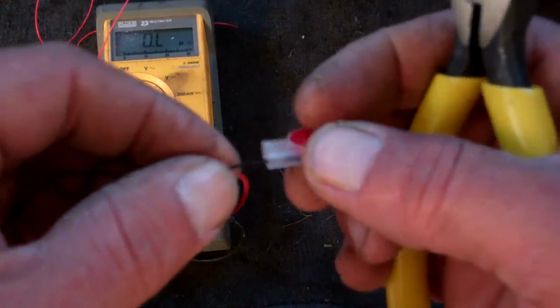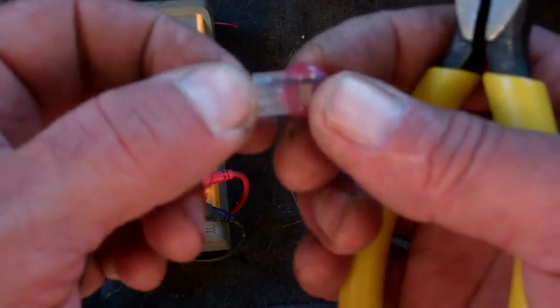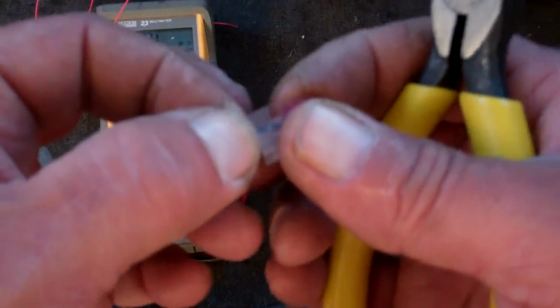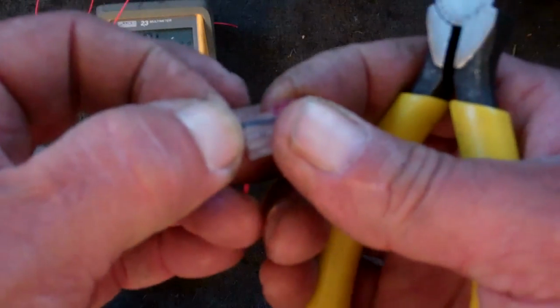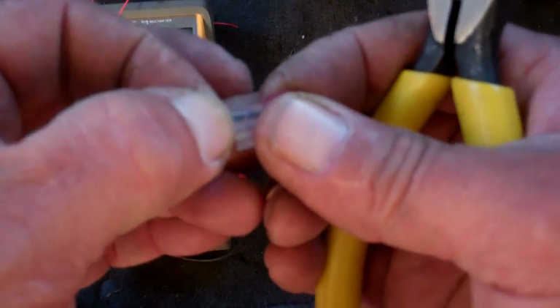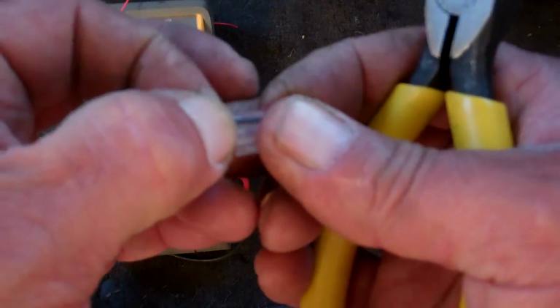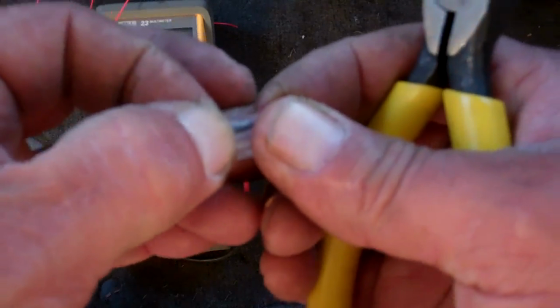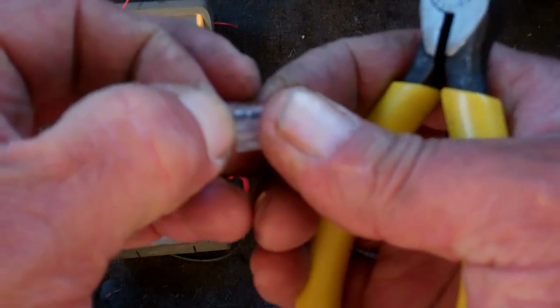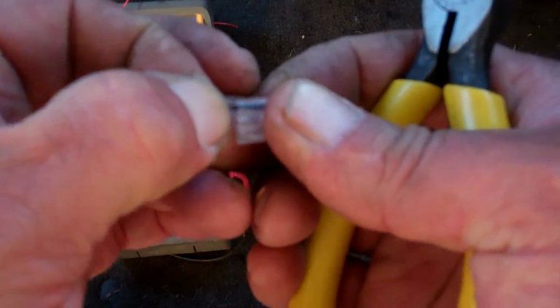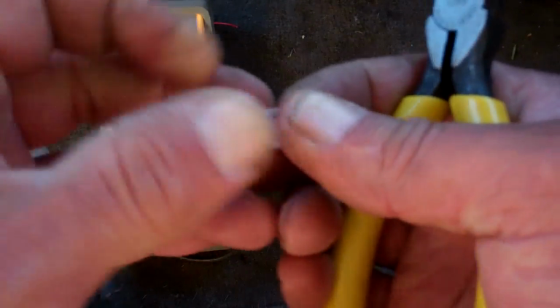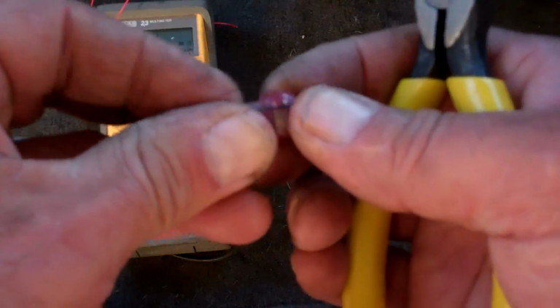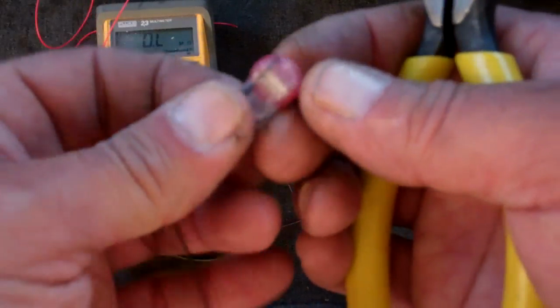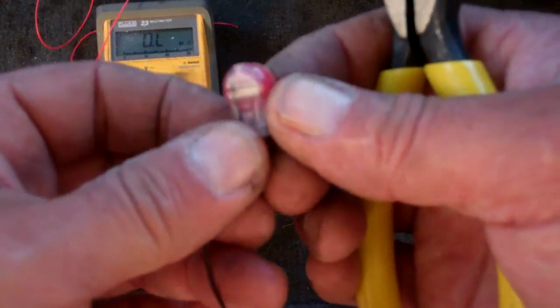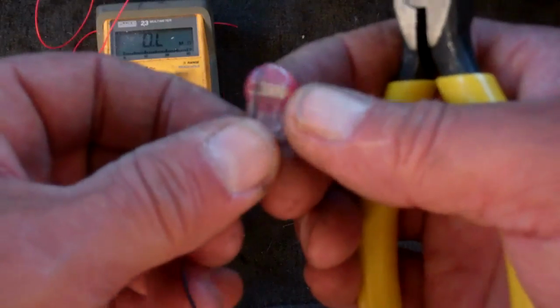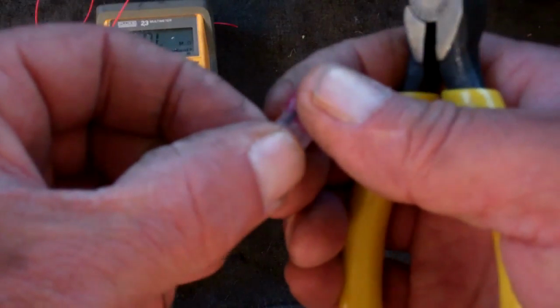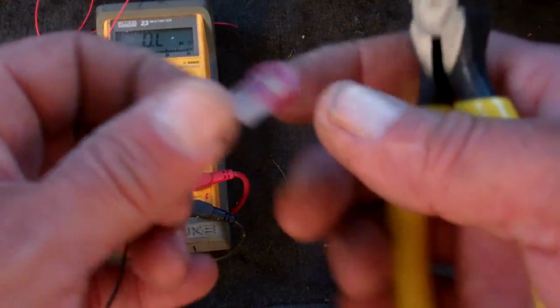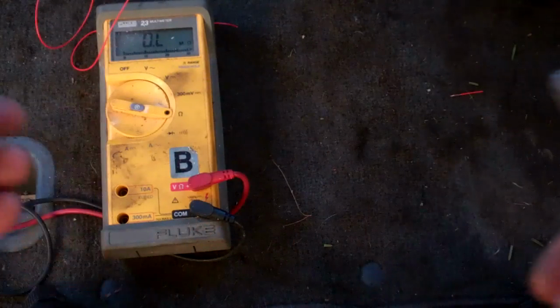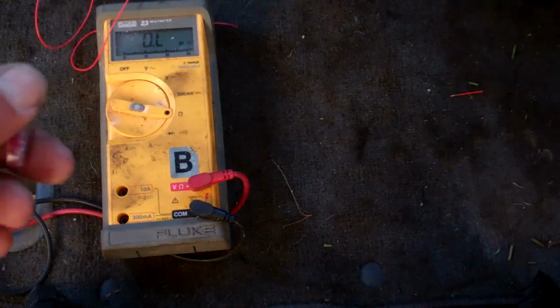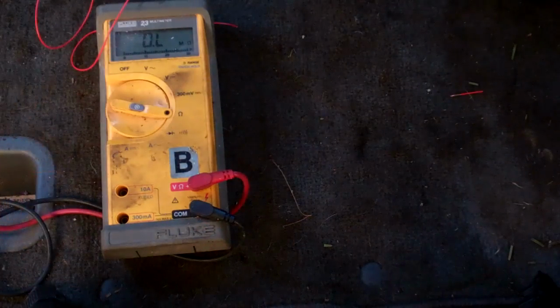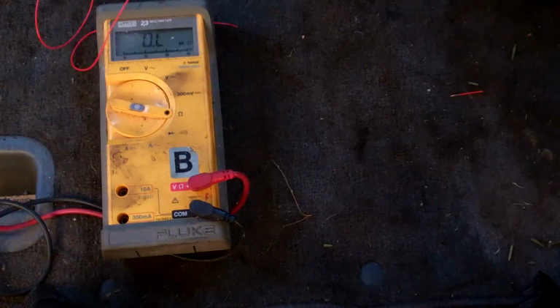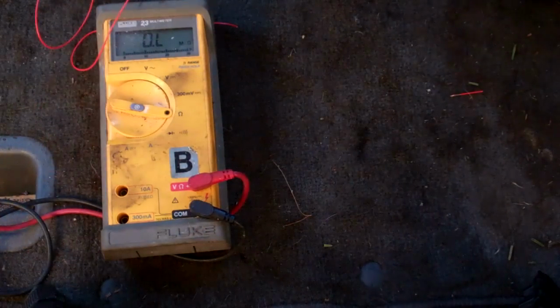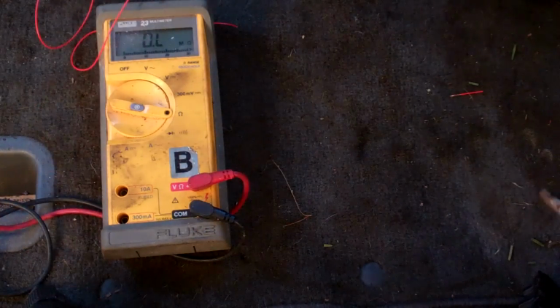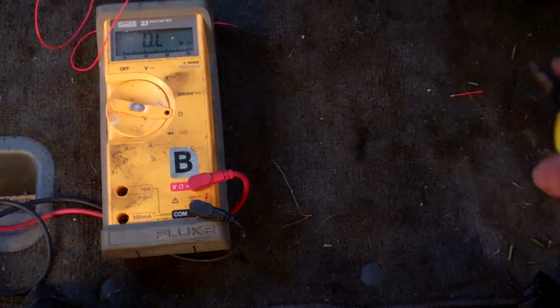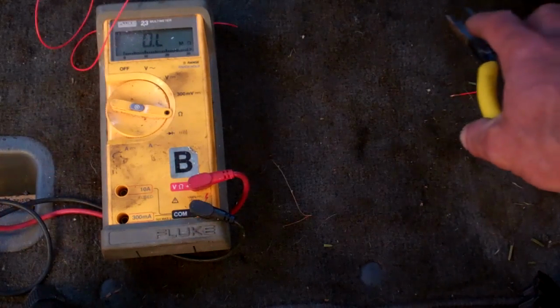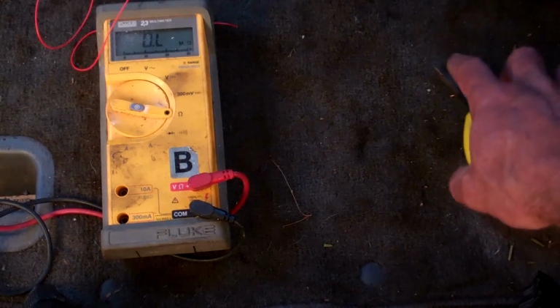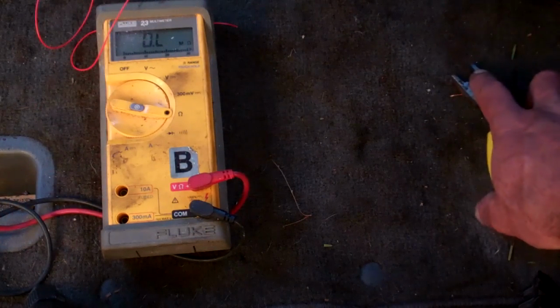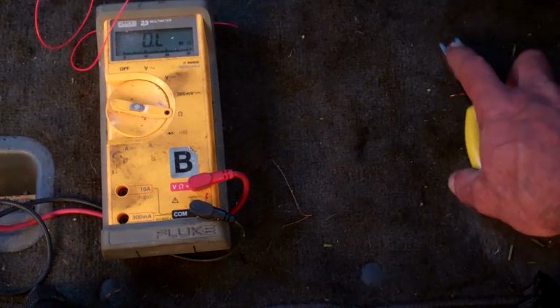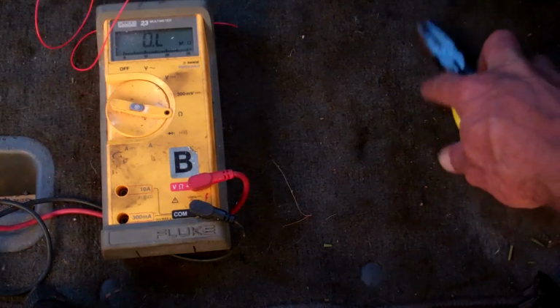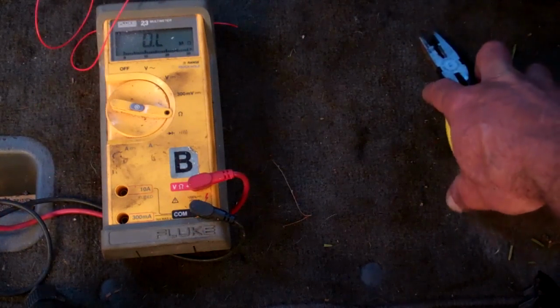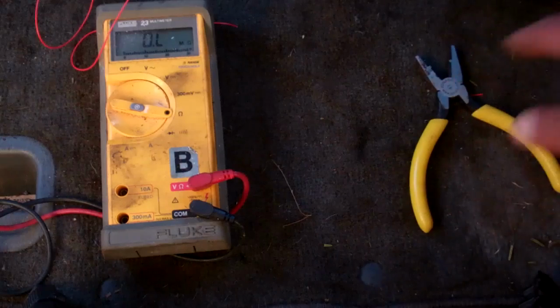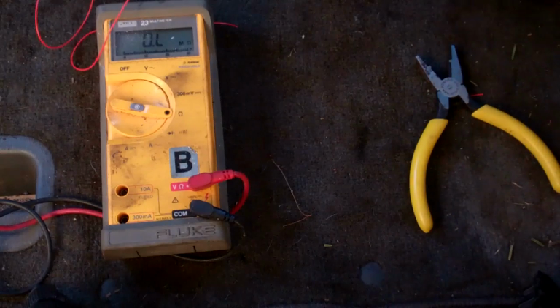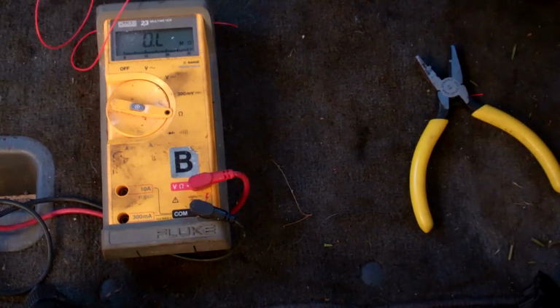So as you can see, if I pull that wire it won't come out. The beauty of that is you don't have to strip the wires back that you're going to connect.